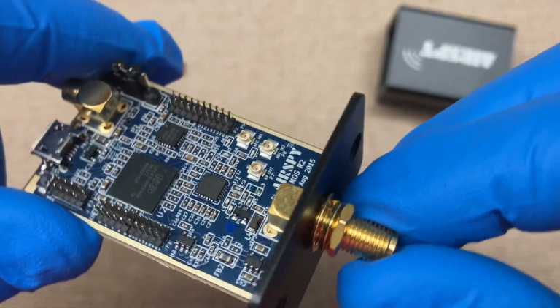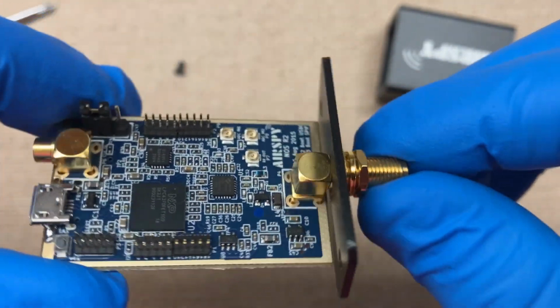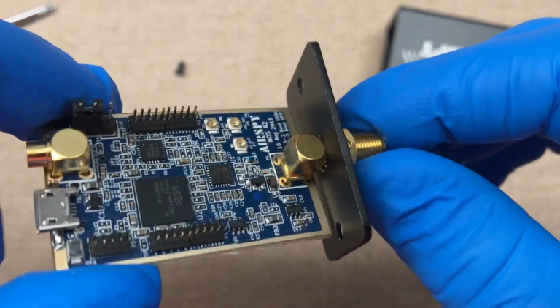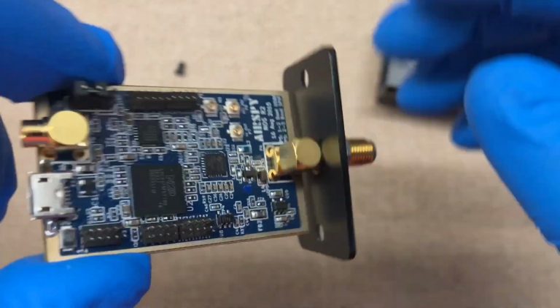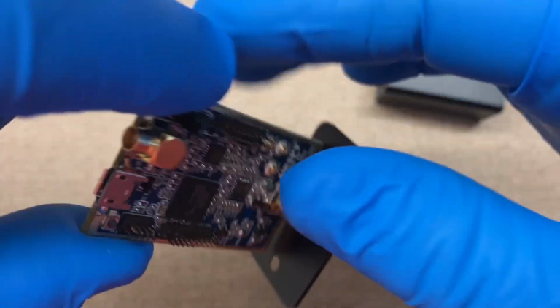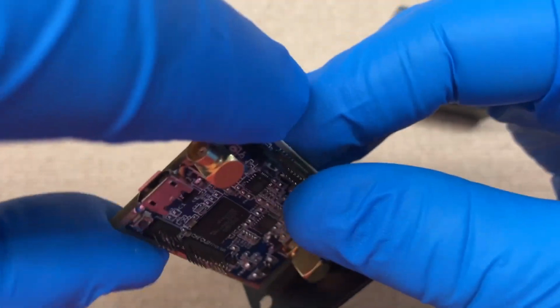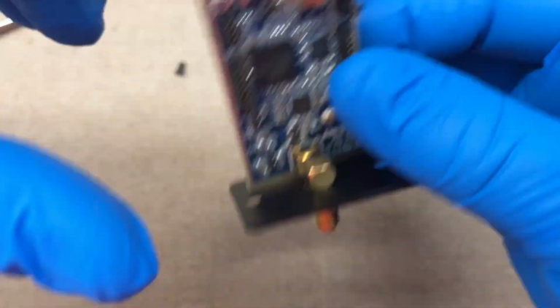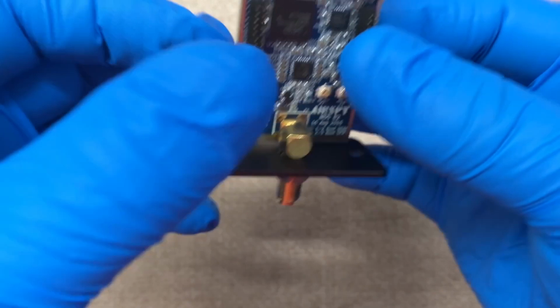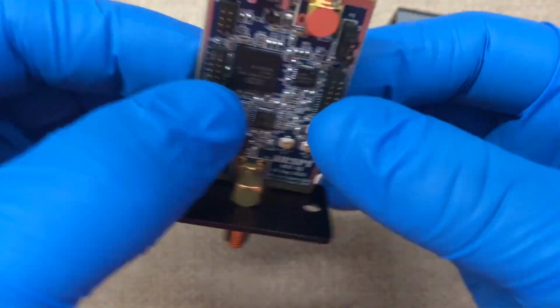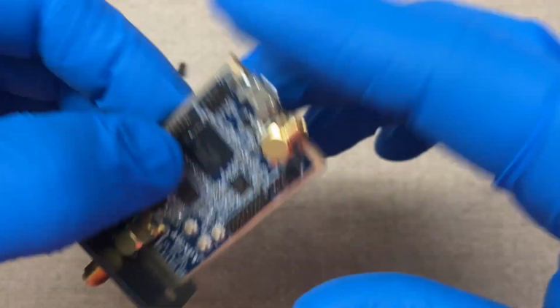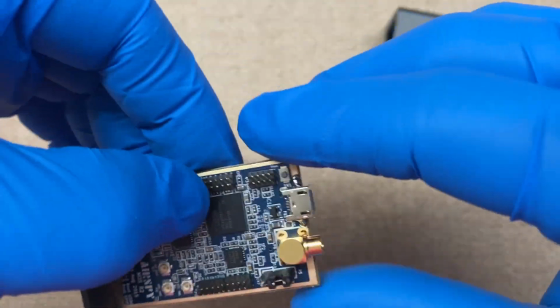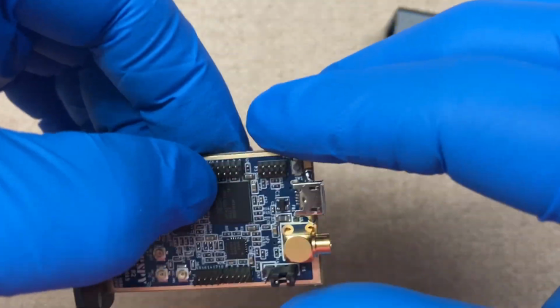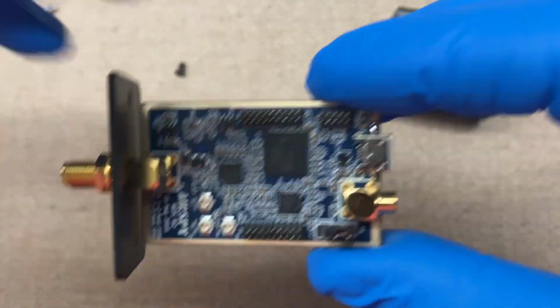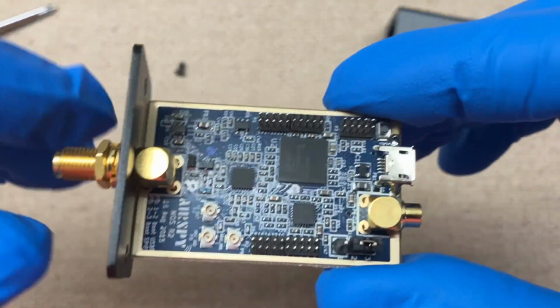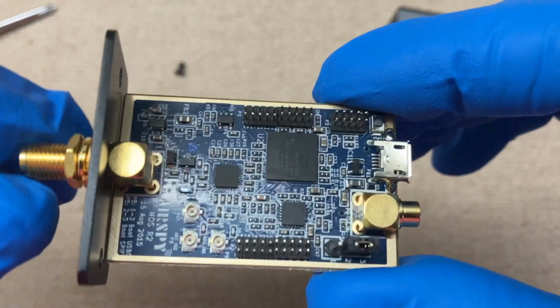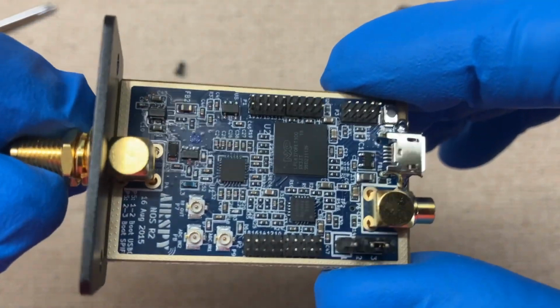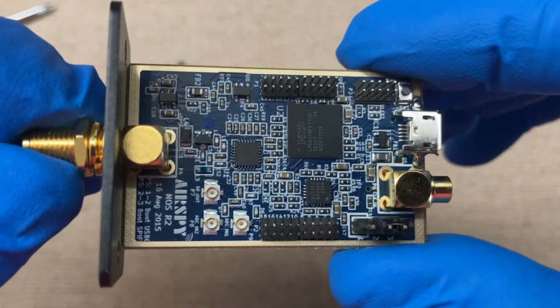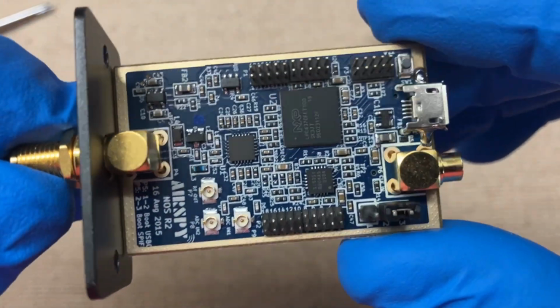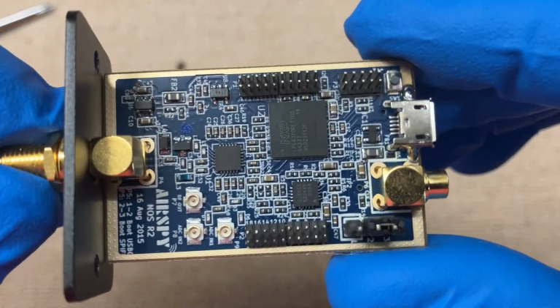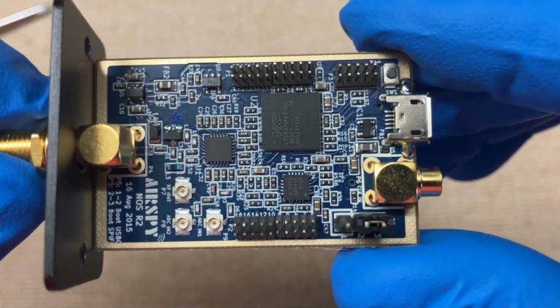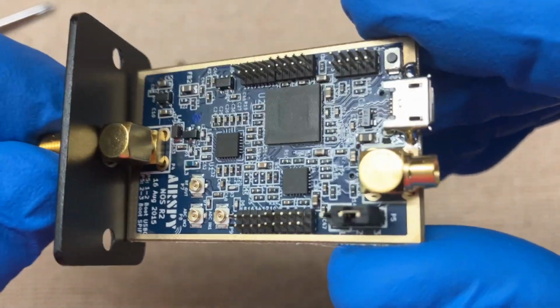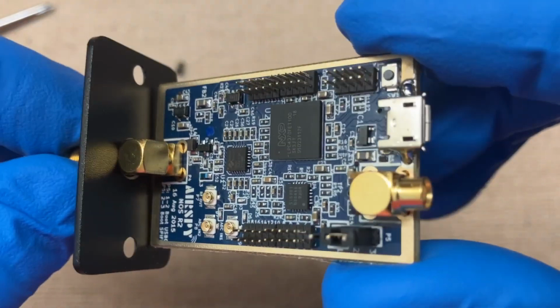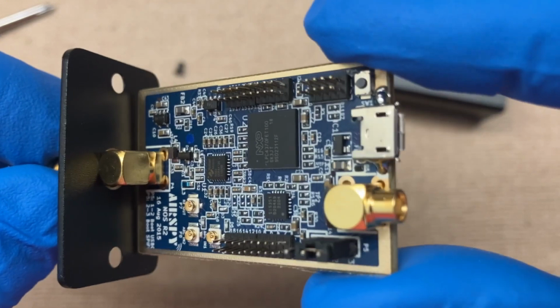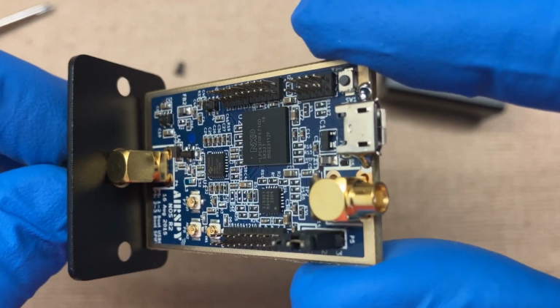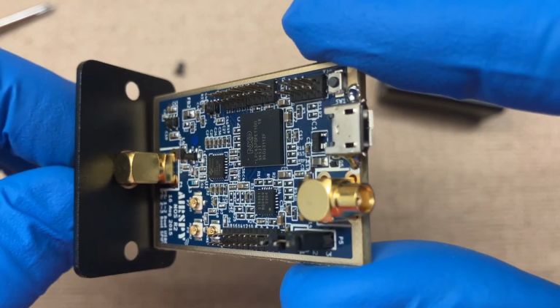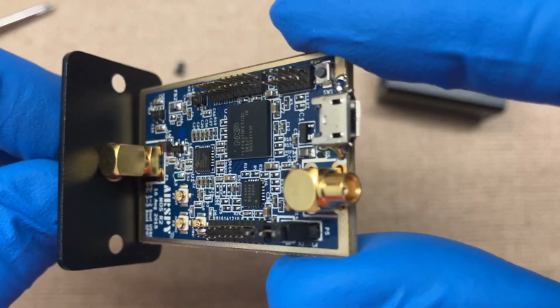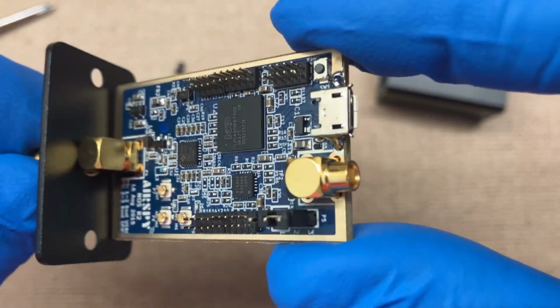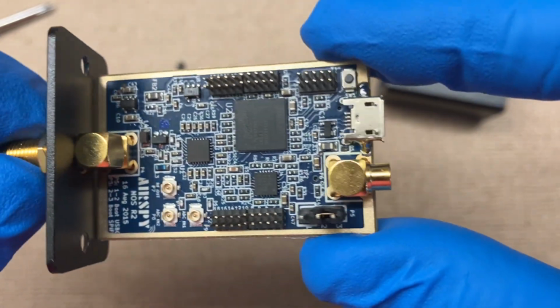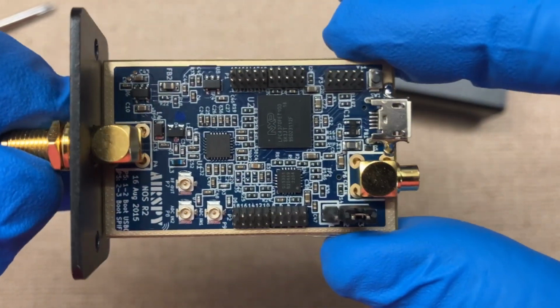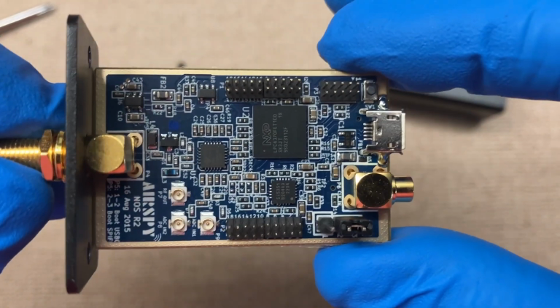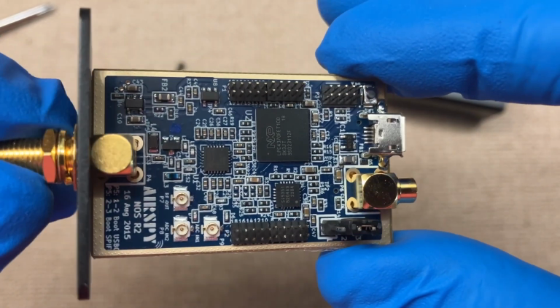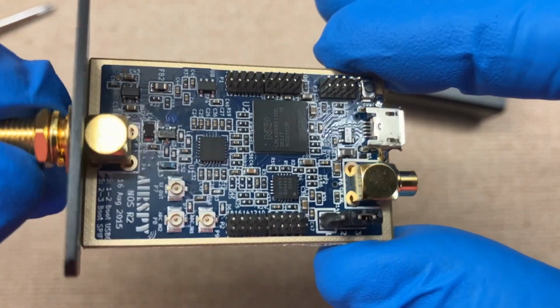Now, I've never used one of these before — this will be my first time ever using one of these. So we'll see how well it works and we'll go from there.